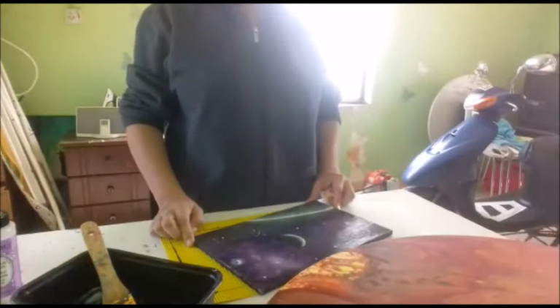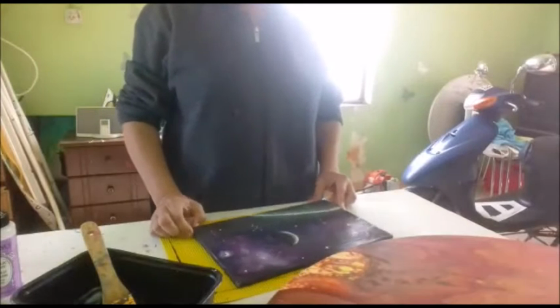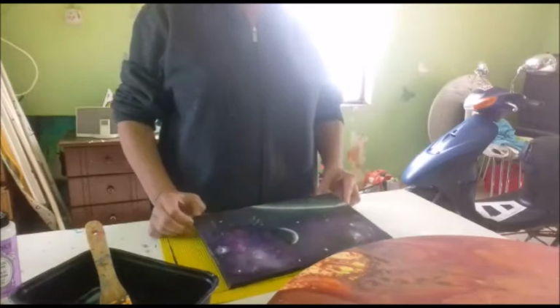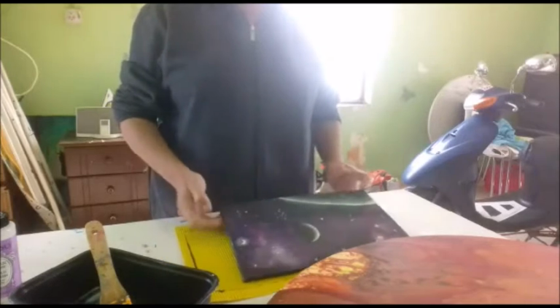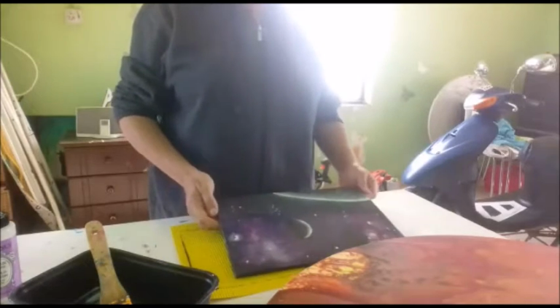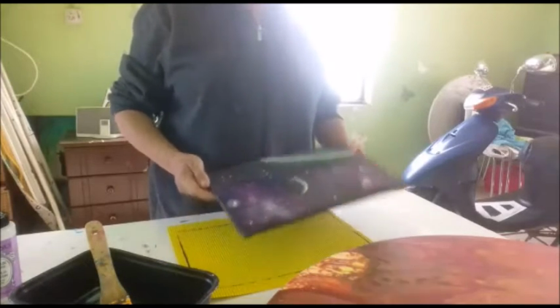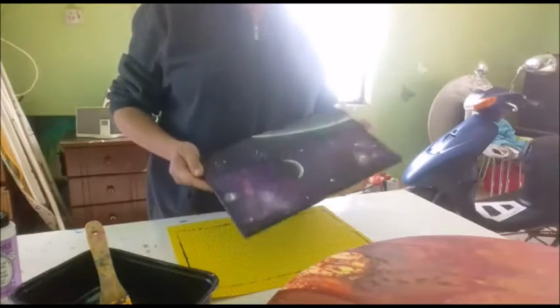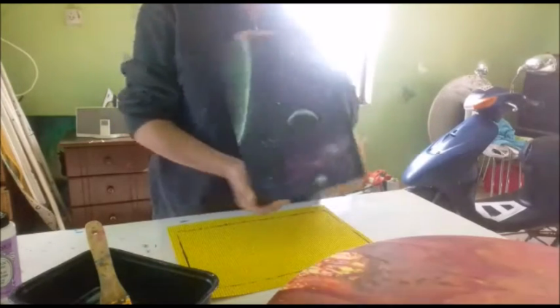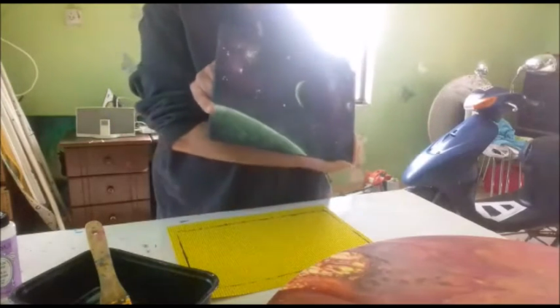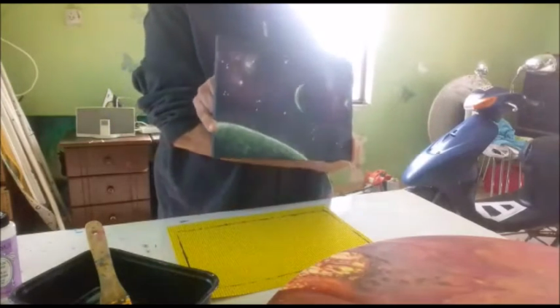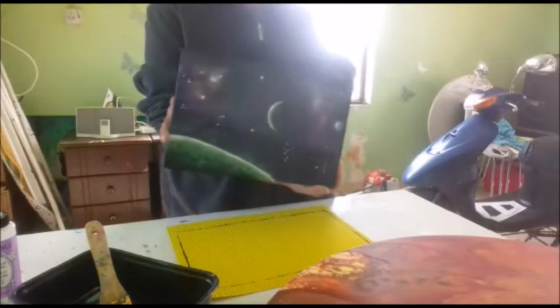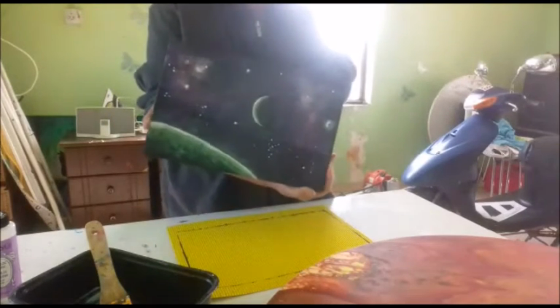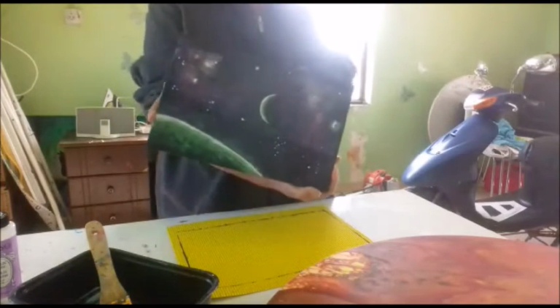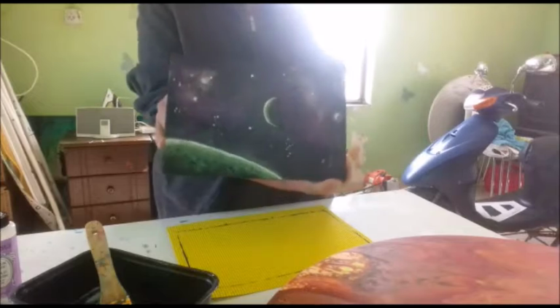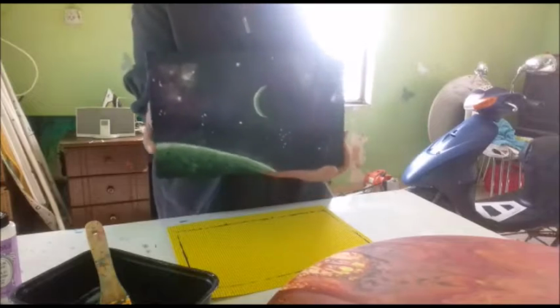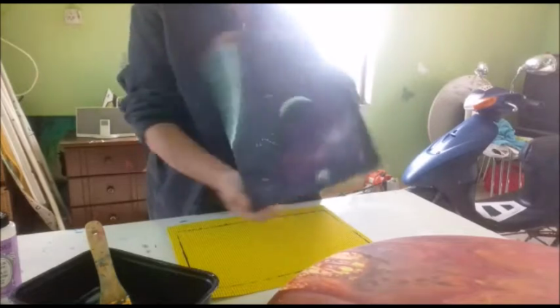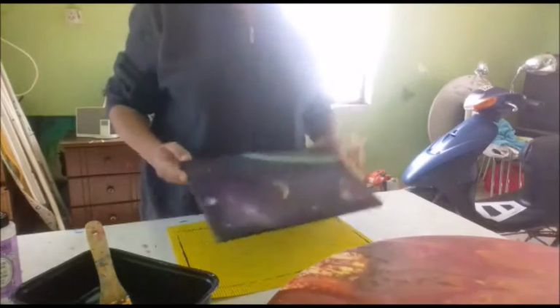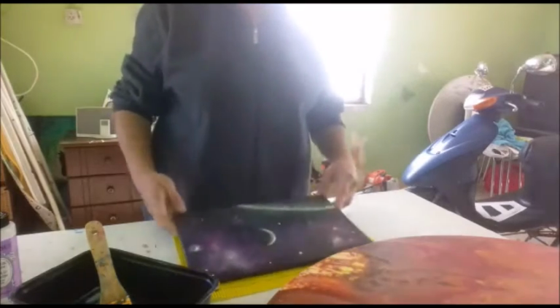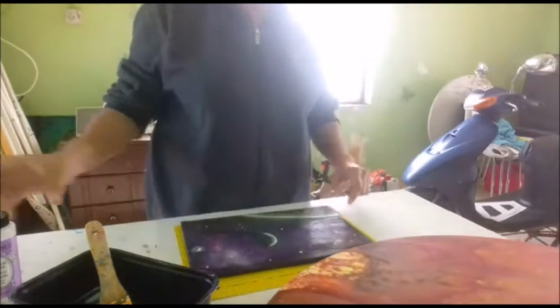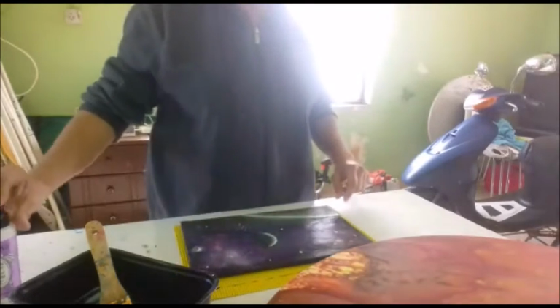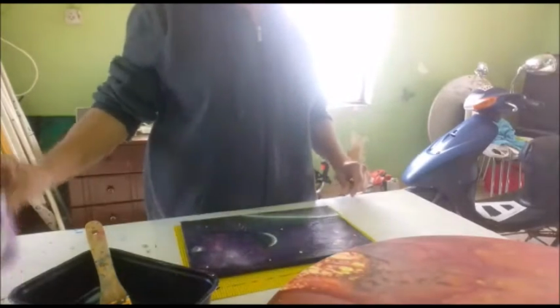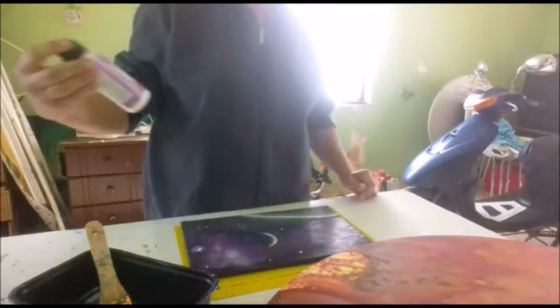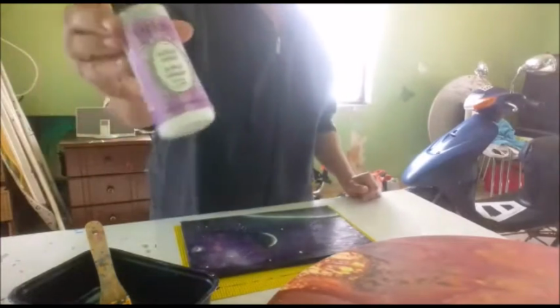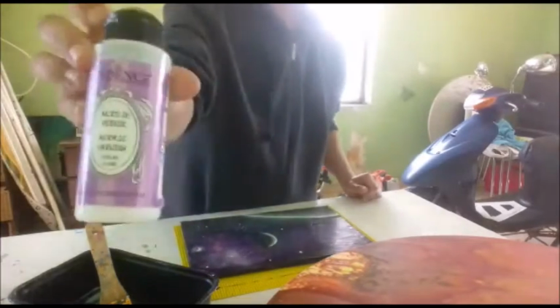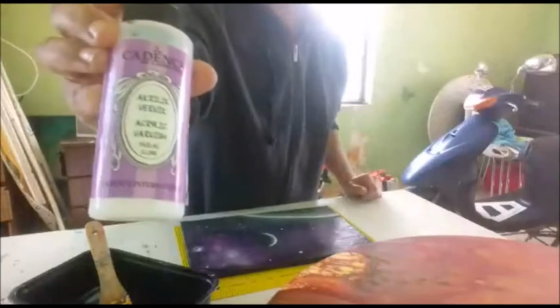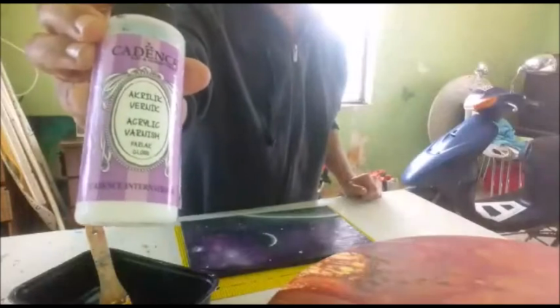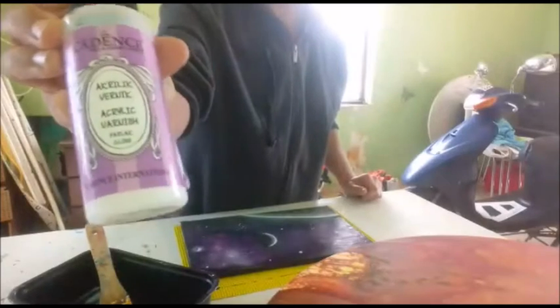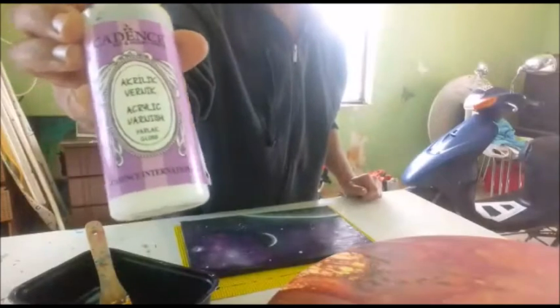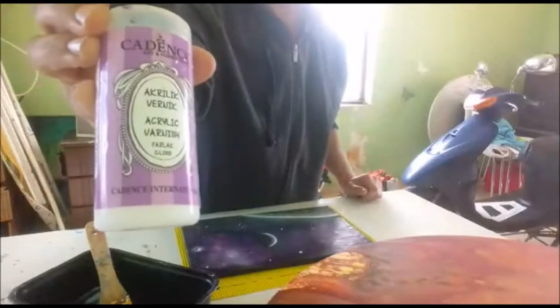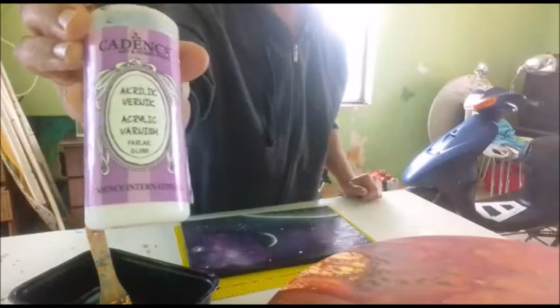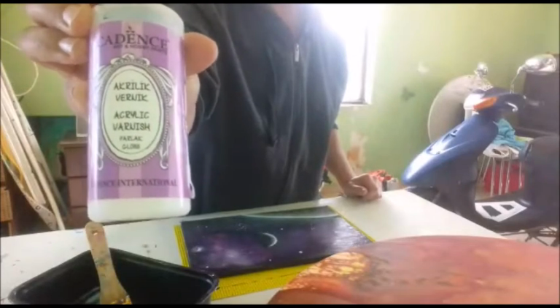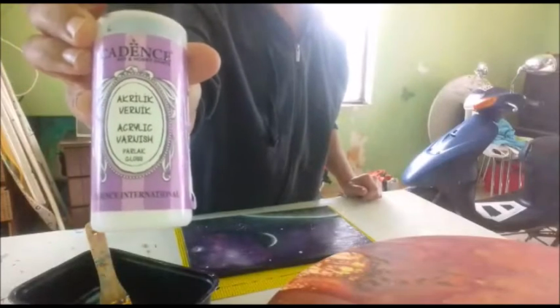I'm going to show you how to varnish this painting I did the other day. I like the picture so I'm going to keep it. I use this acrylic varnish, which is all I can get here.